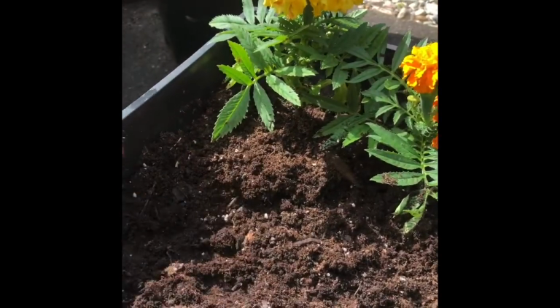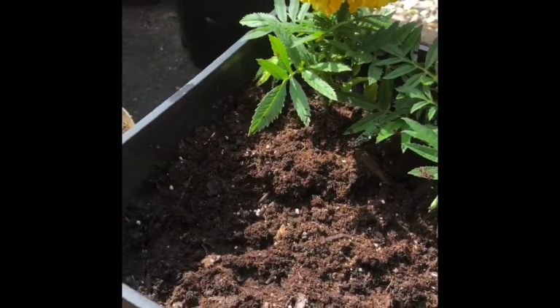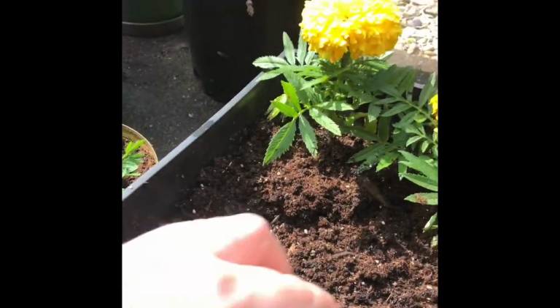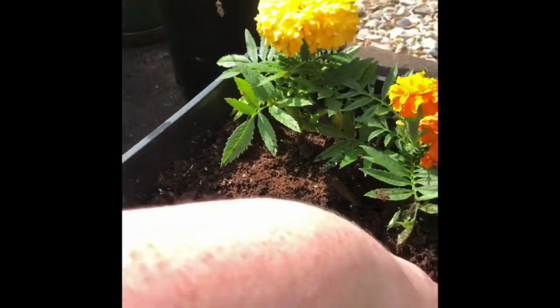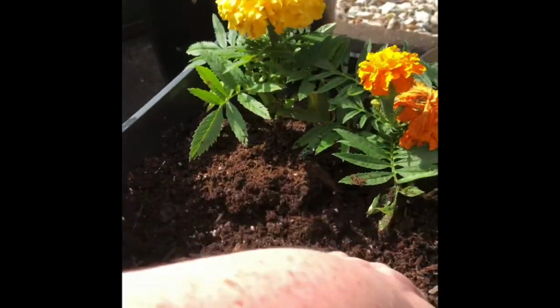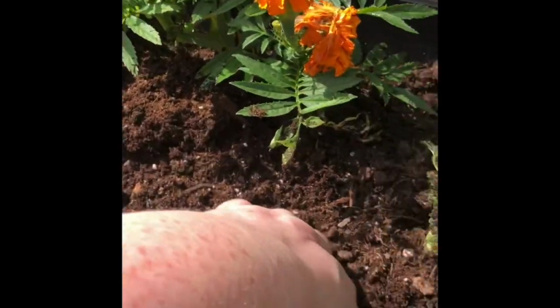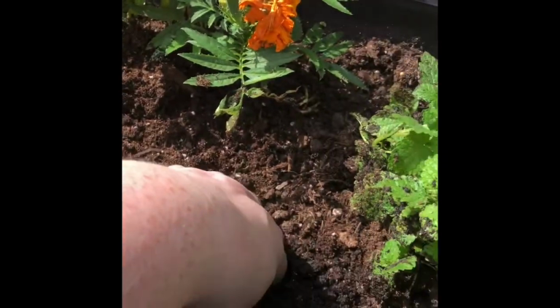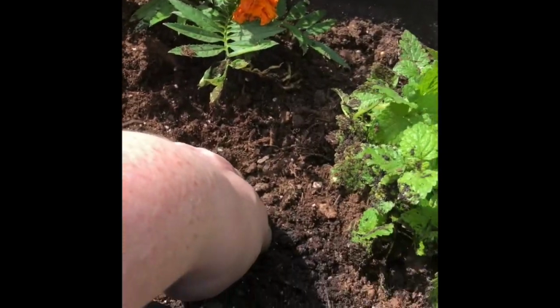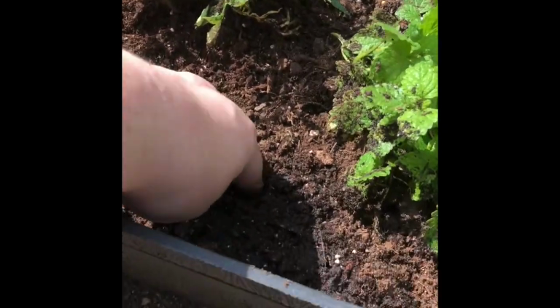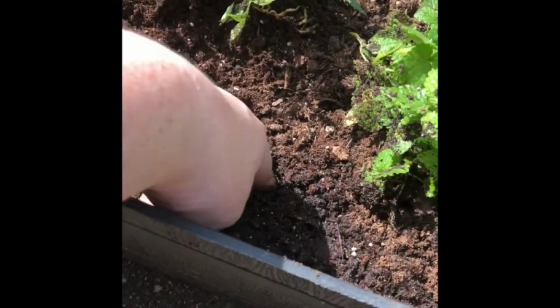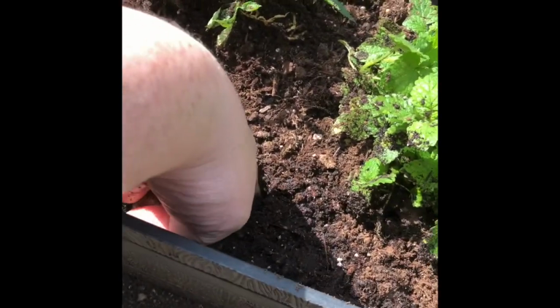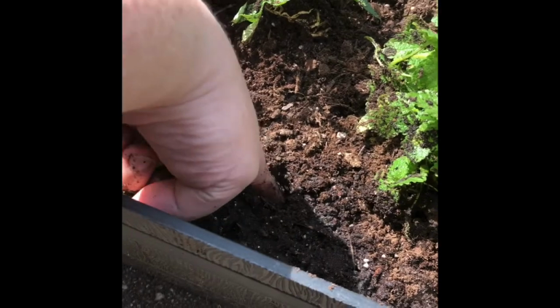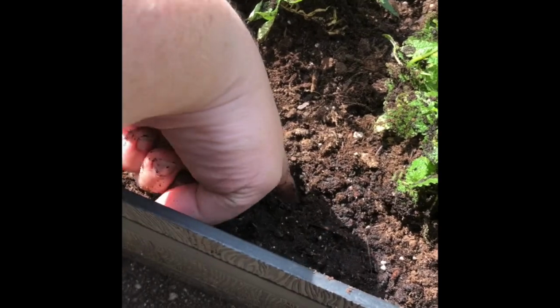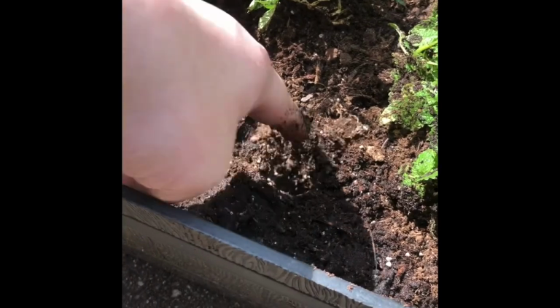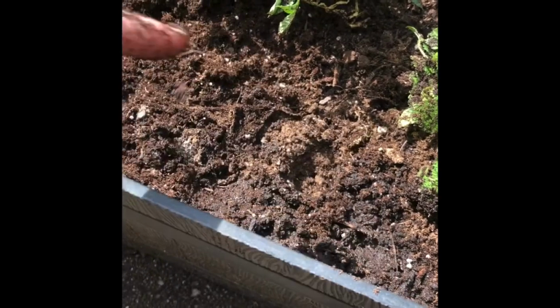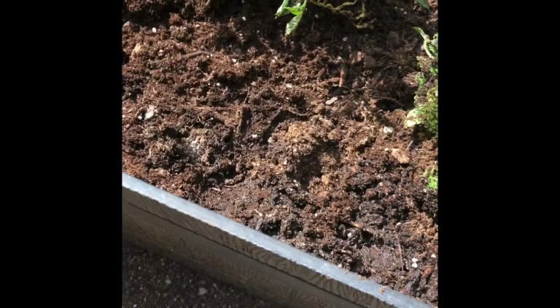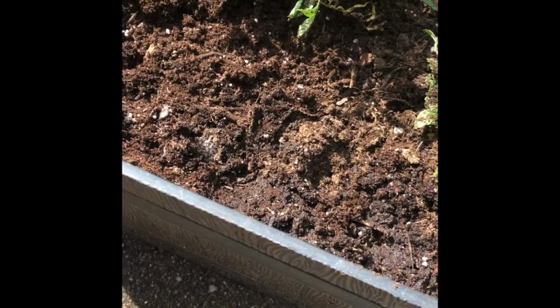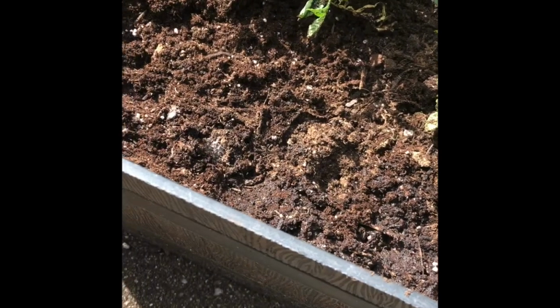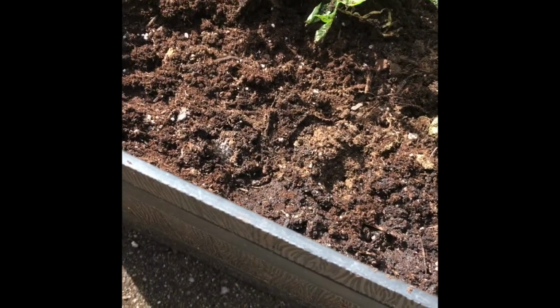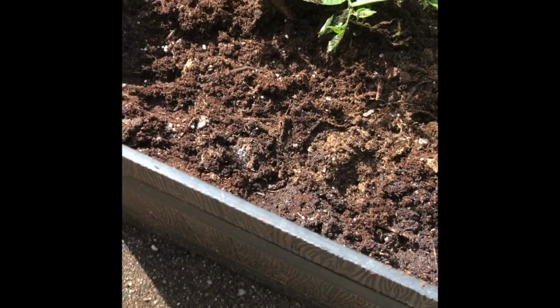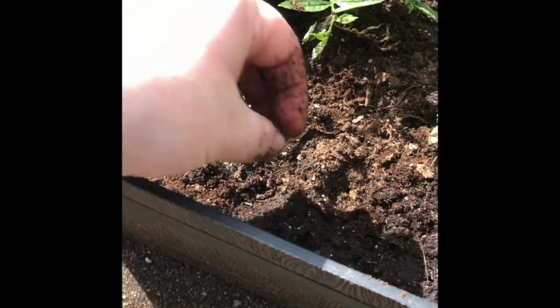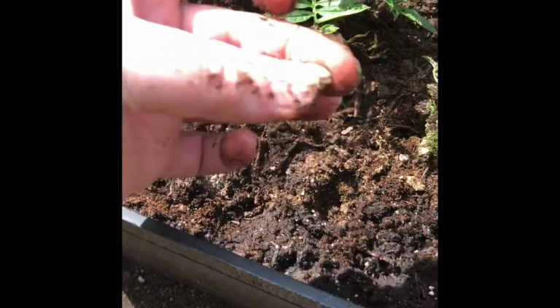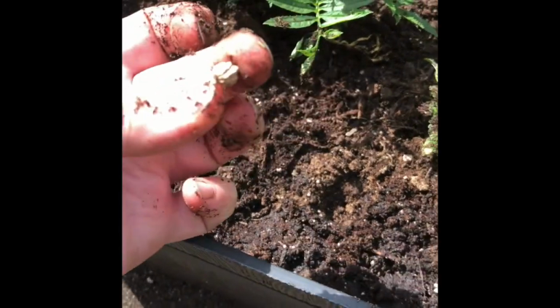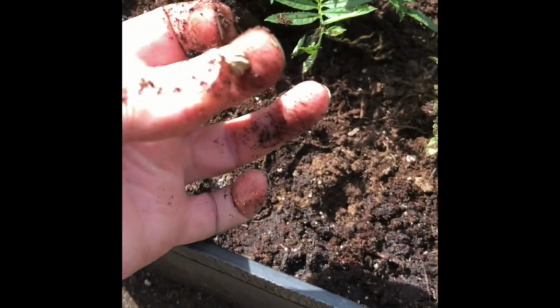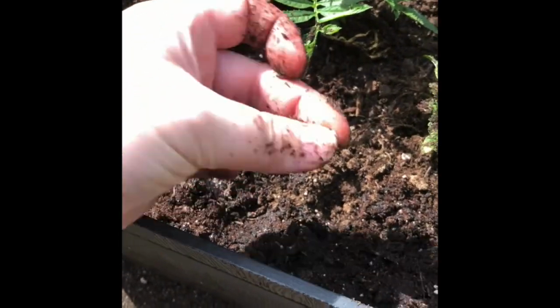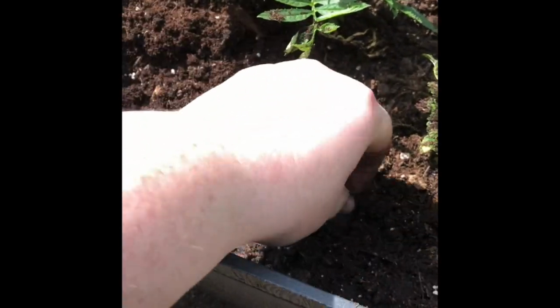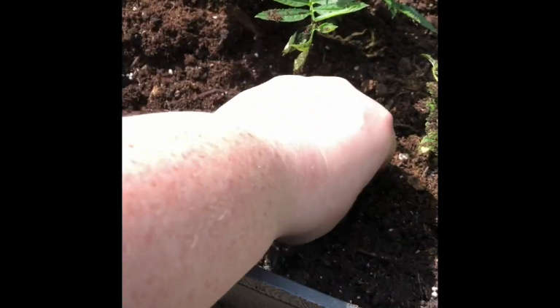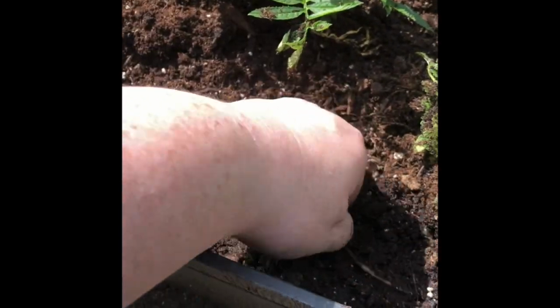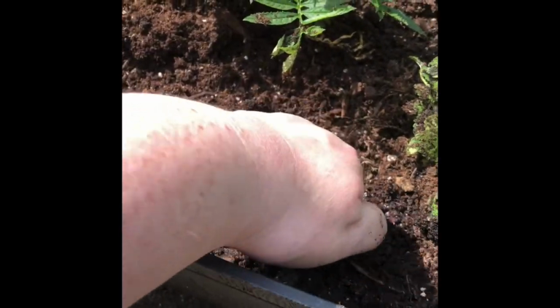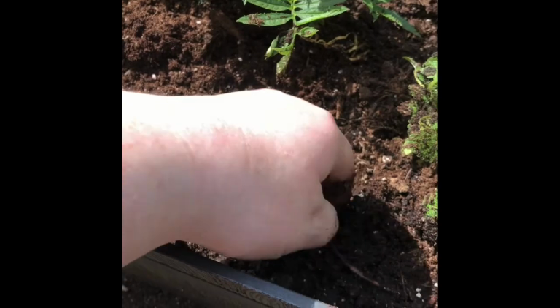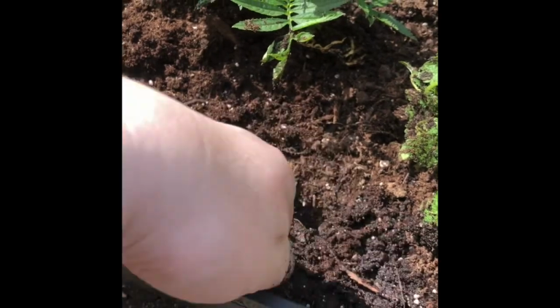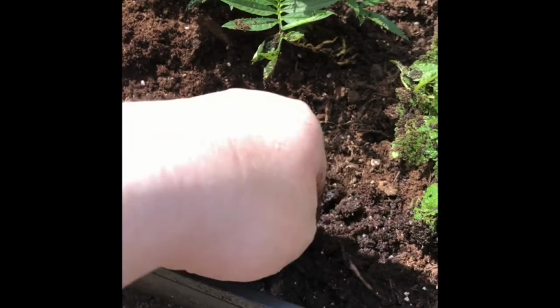Now let's do one more over here. Poke it down in the soil. Taking a seed and we're going to put it right down in there and cover it up.